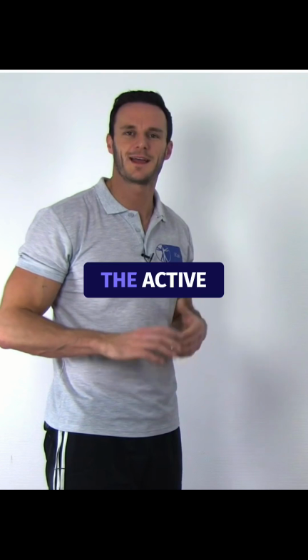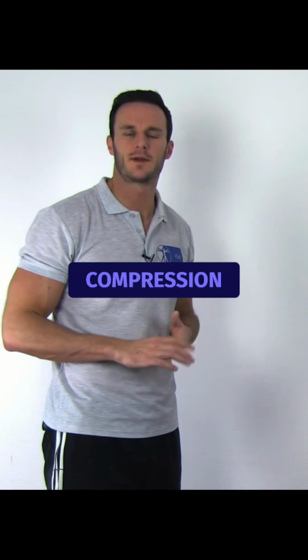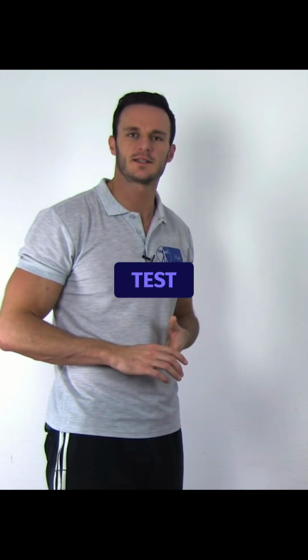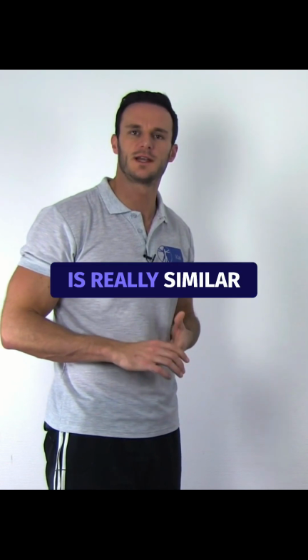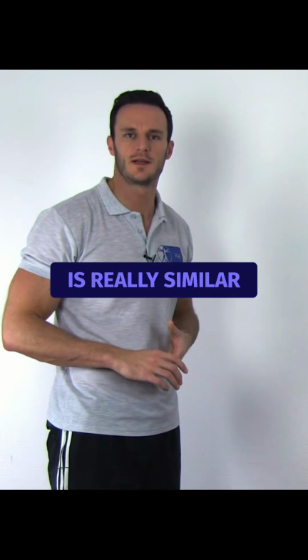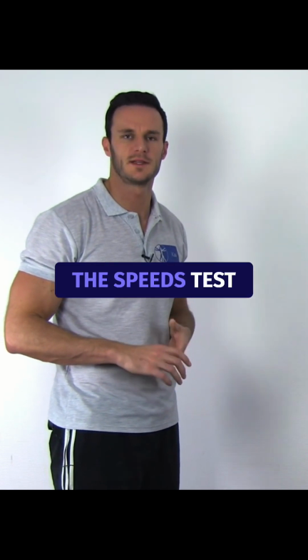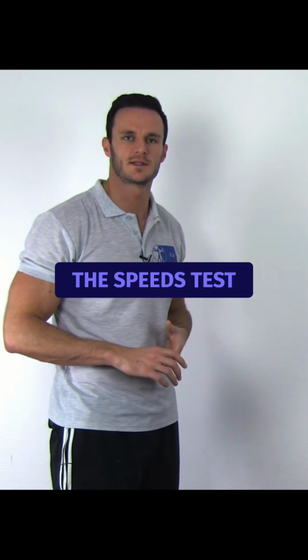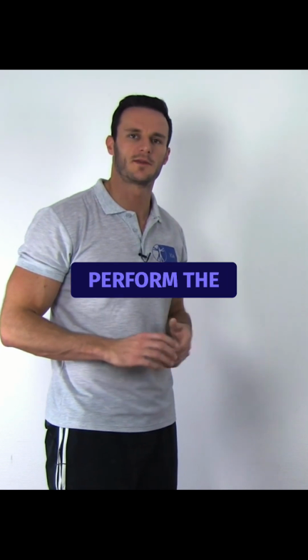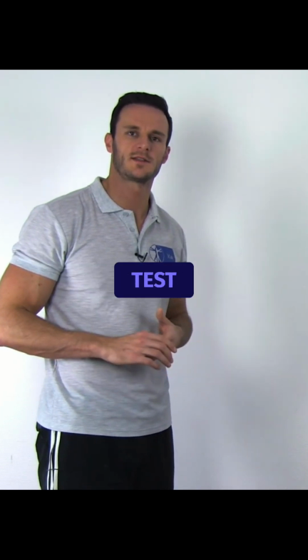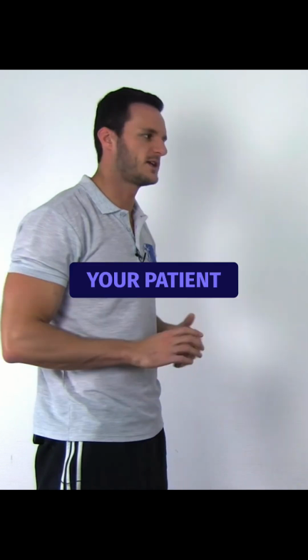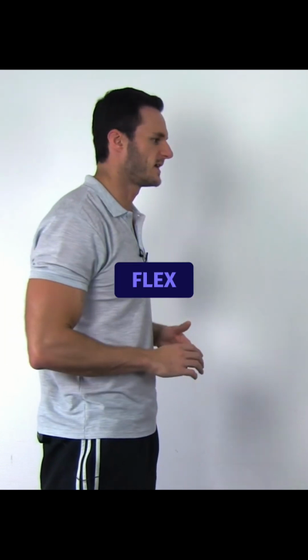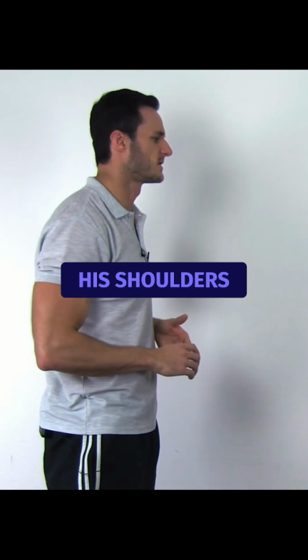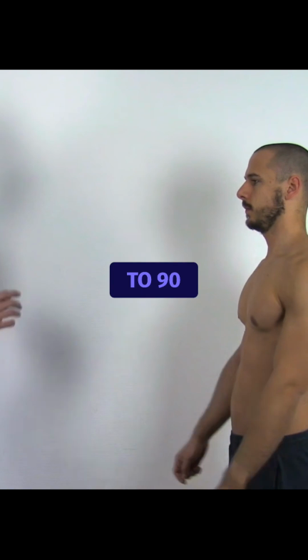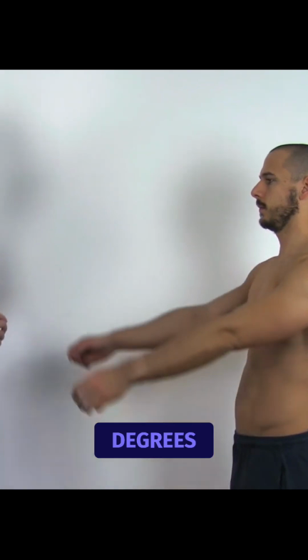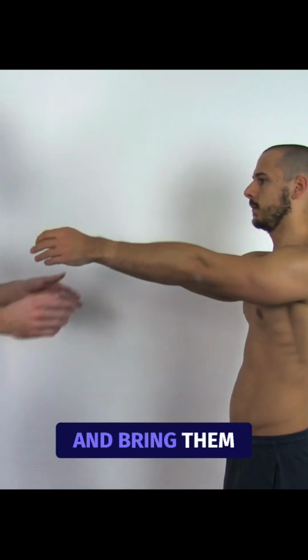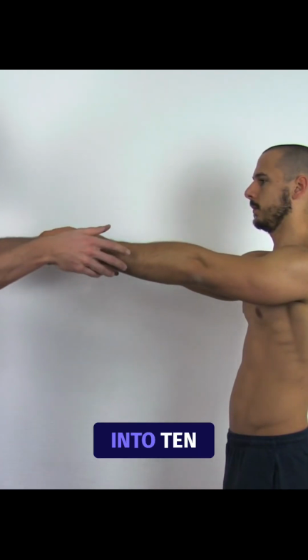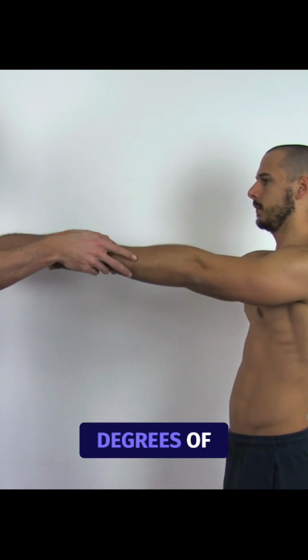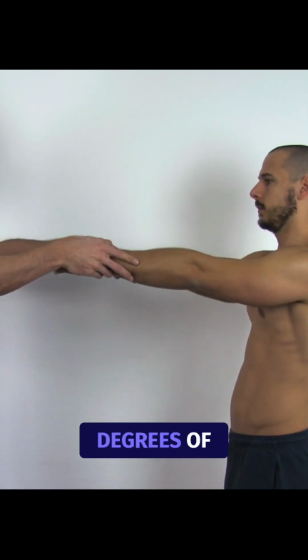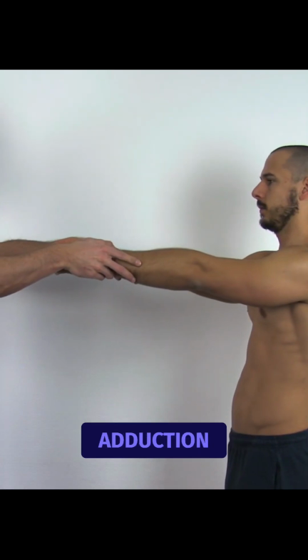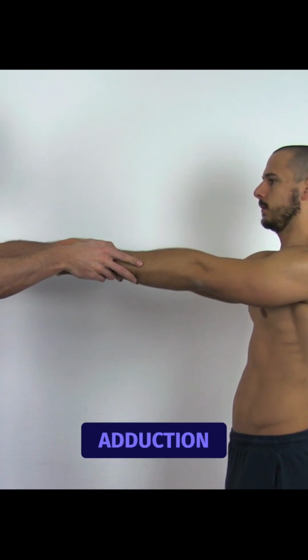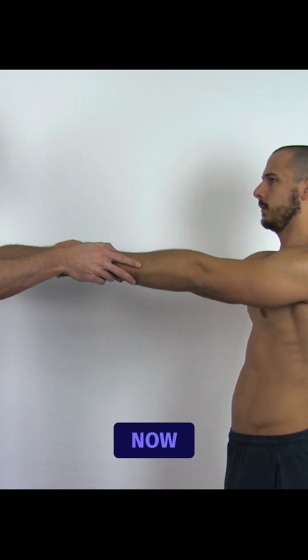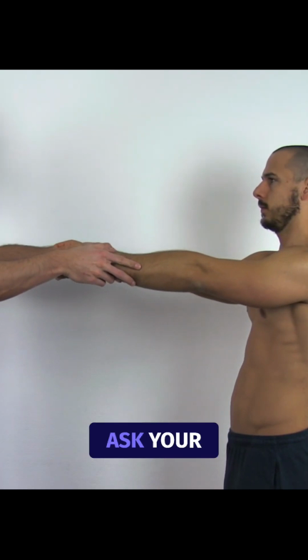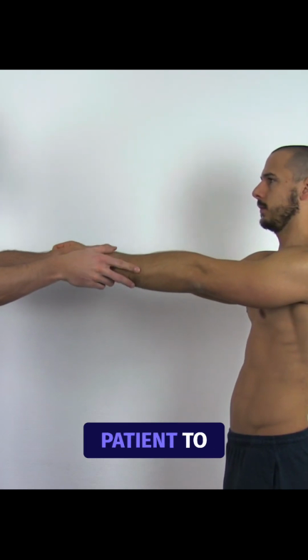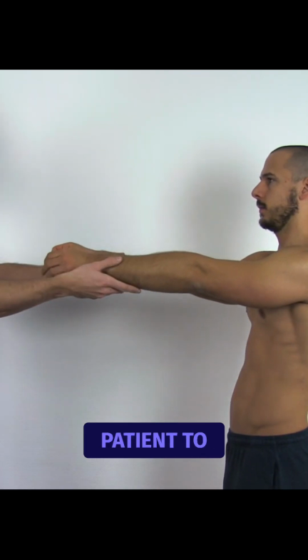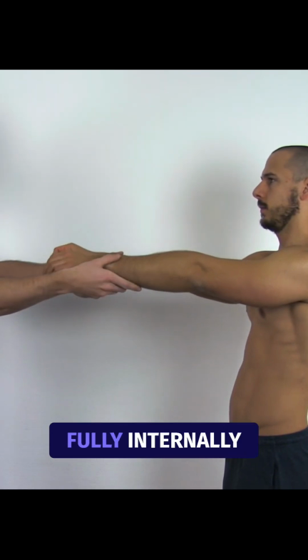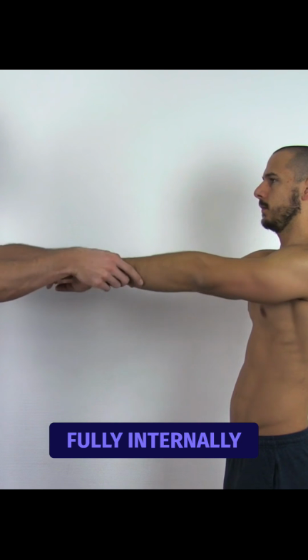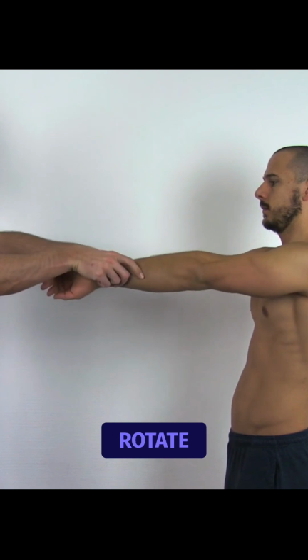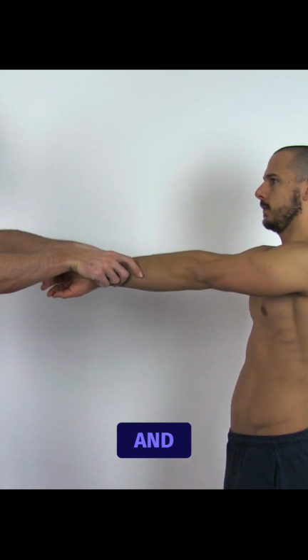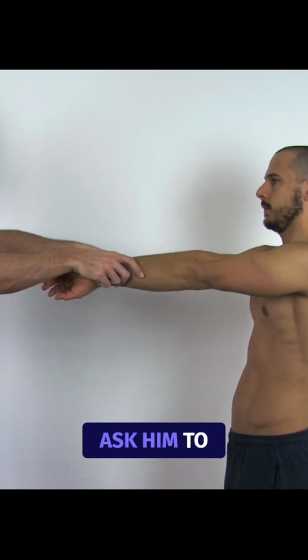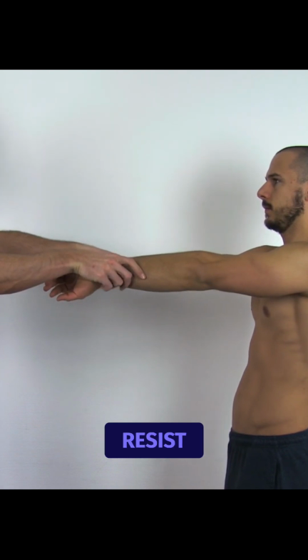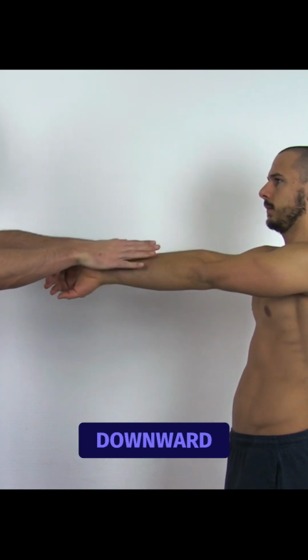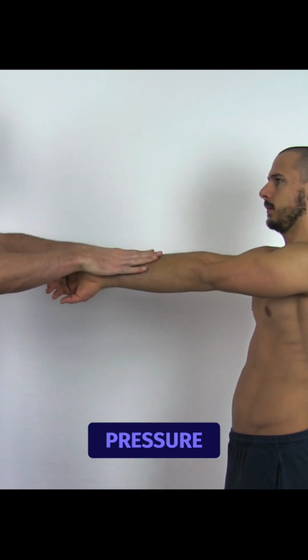The active compression test is really similar to the speech test. To perform the test, have your patient flex the shoulders to 90 degrees and bring them into 10 degrees of adduction. Now ask your patient to fully internally rotate and ask him to resist downward pressure.